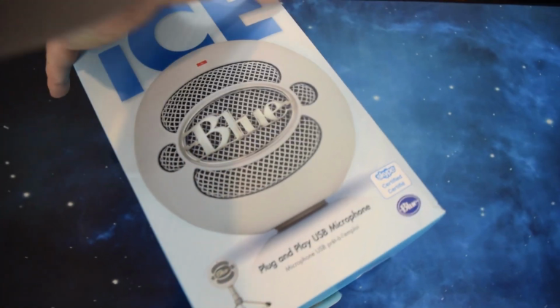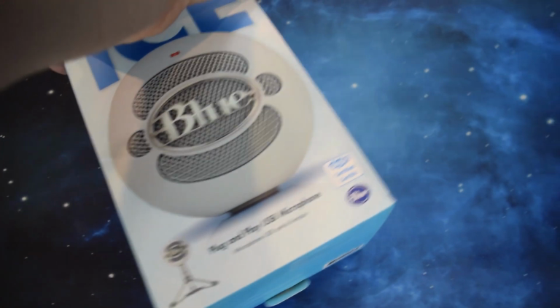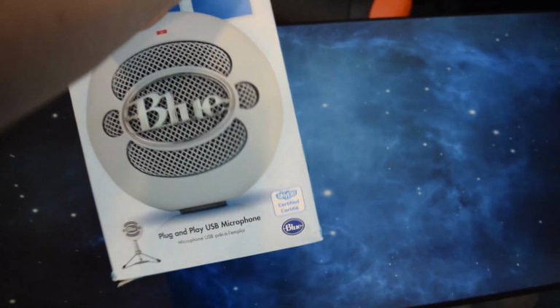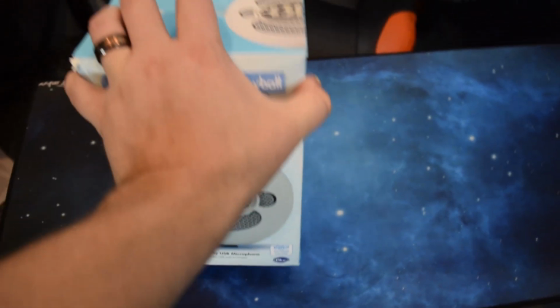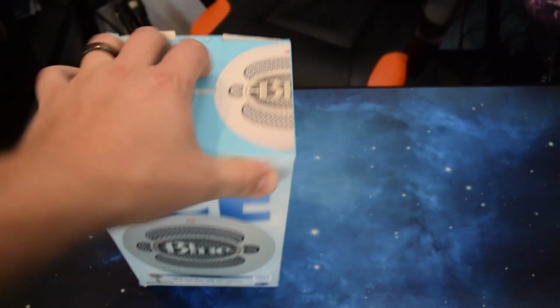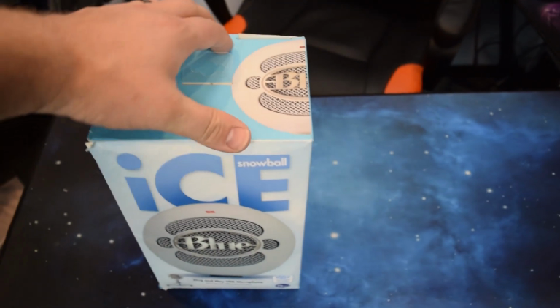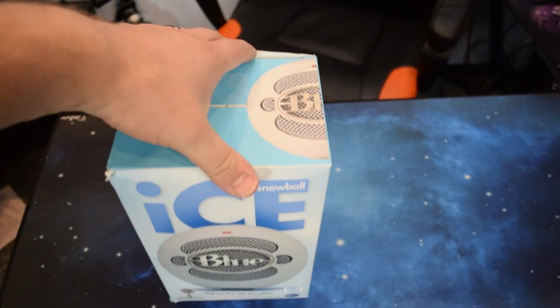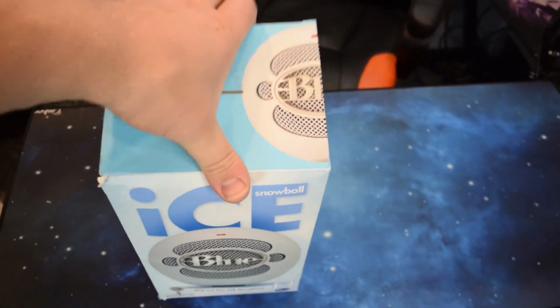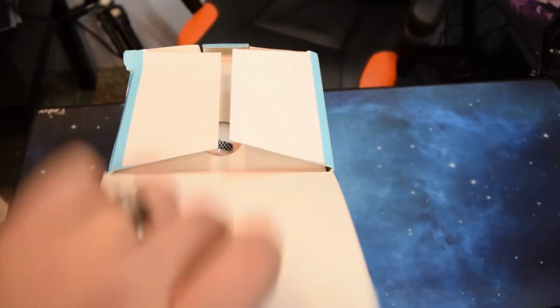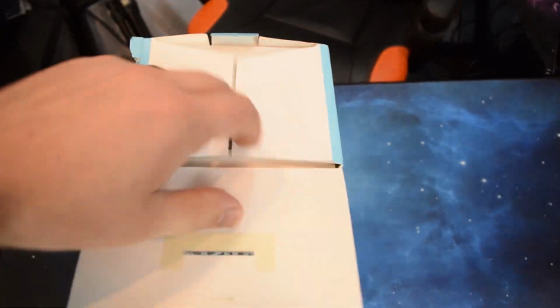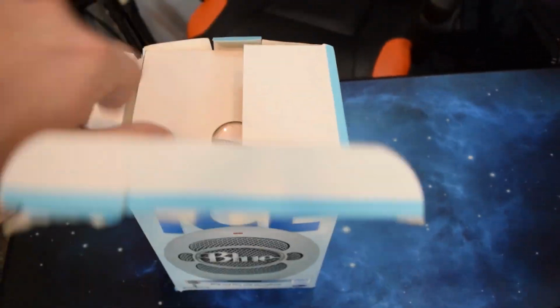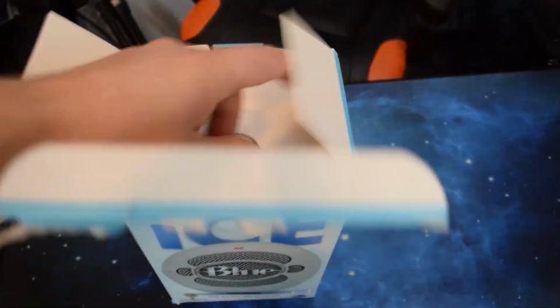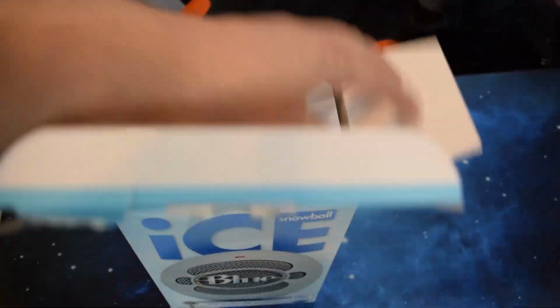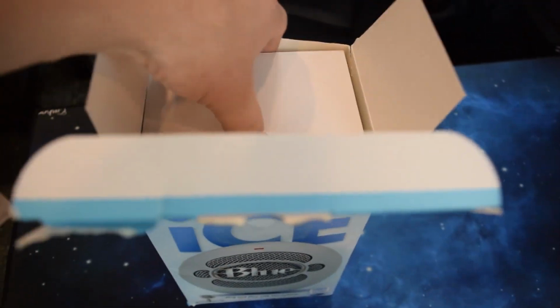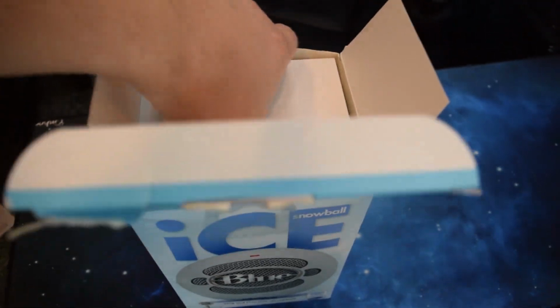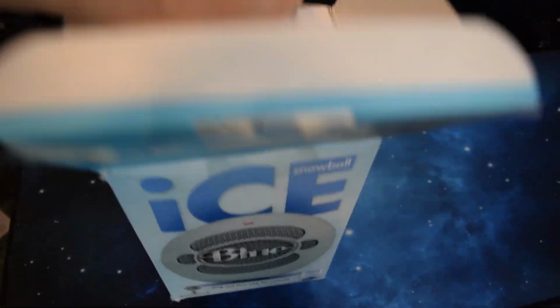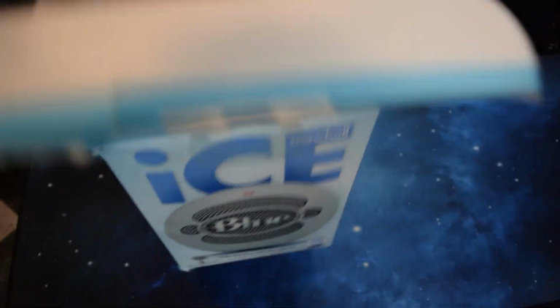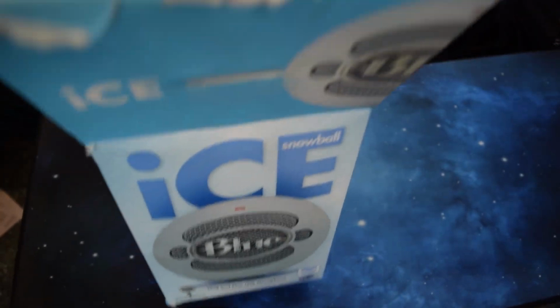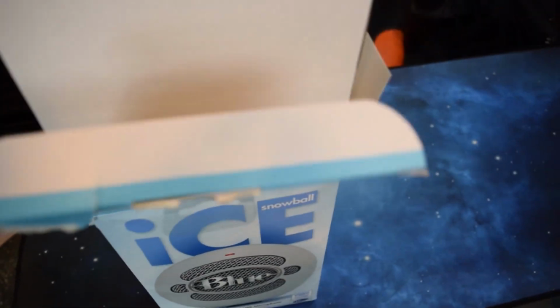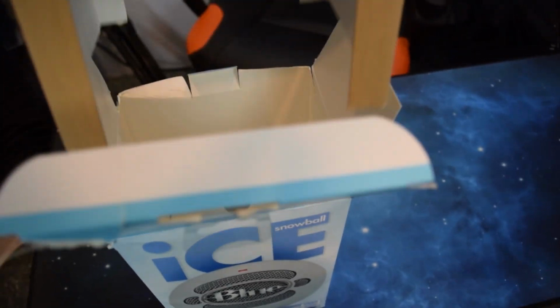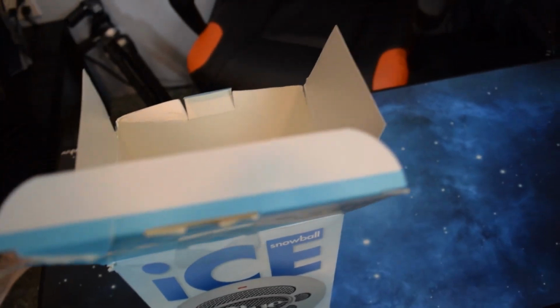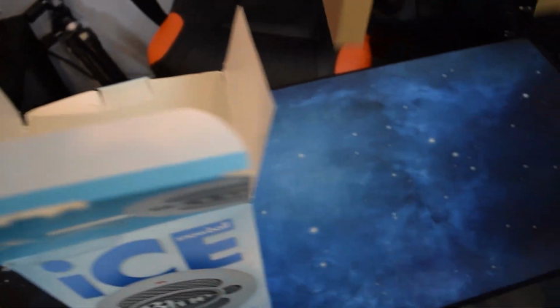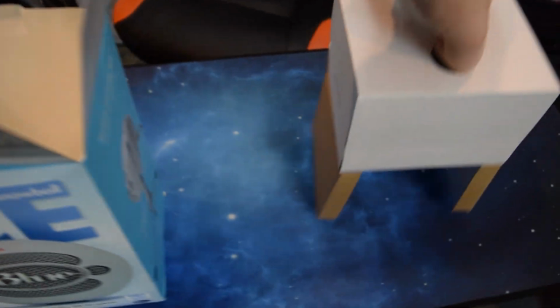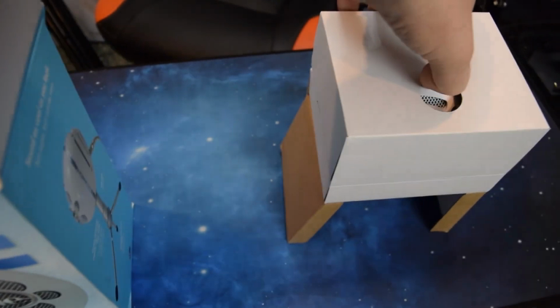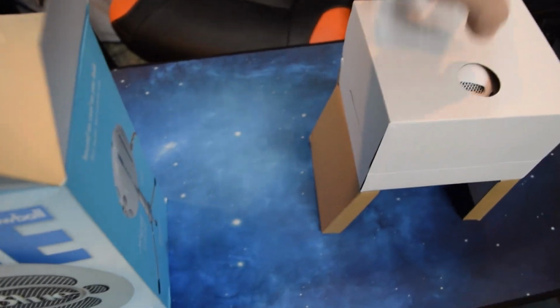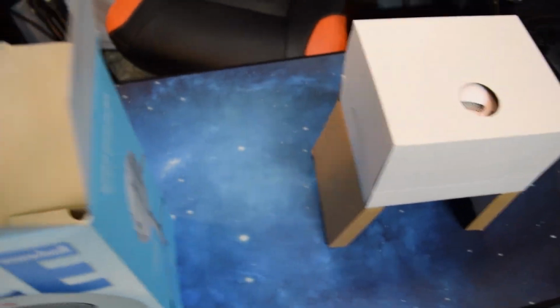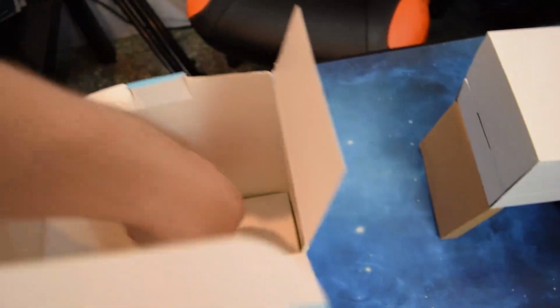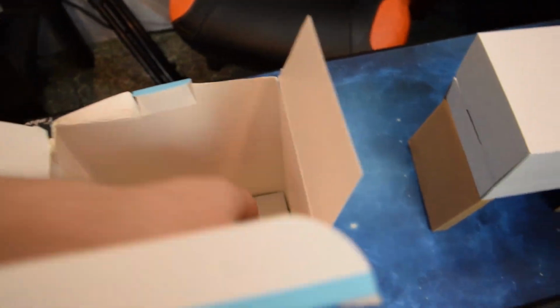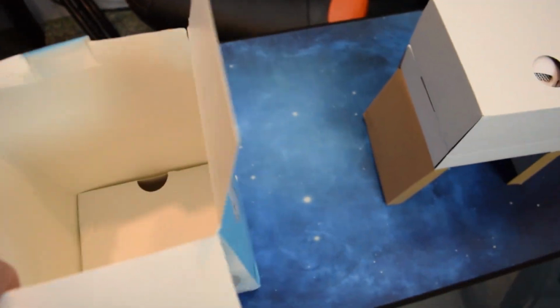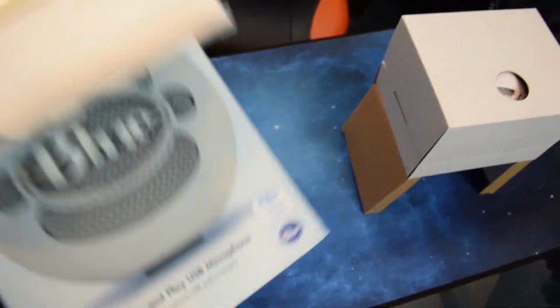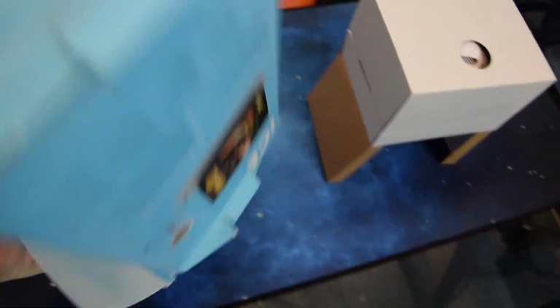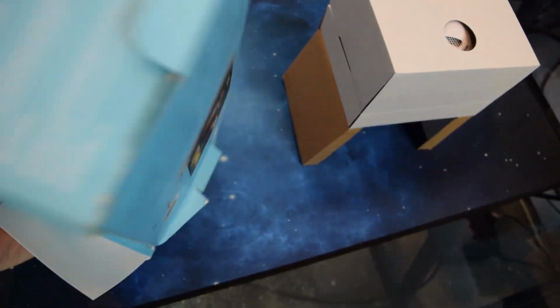Before jumping into the full review, we are going to test both microphones while we unbox them. So today I'm using the Blue Snowball Ice. This is the microphone you can hear right now.